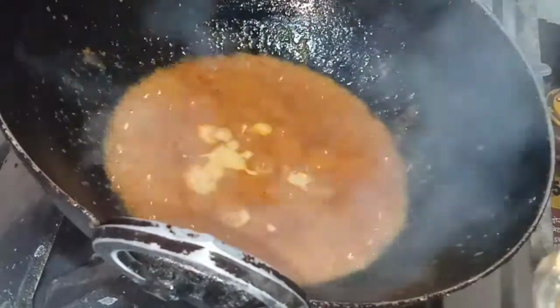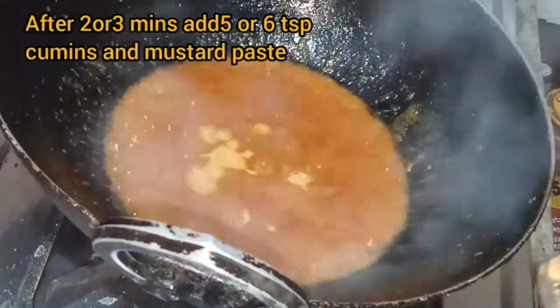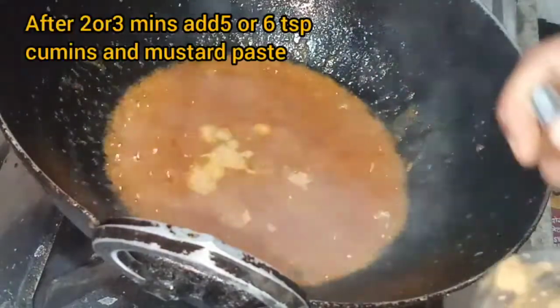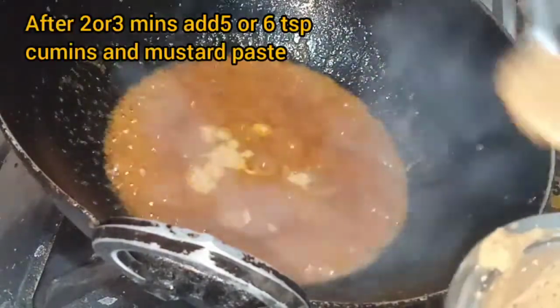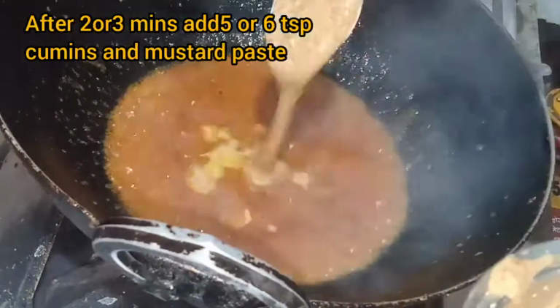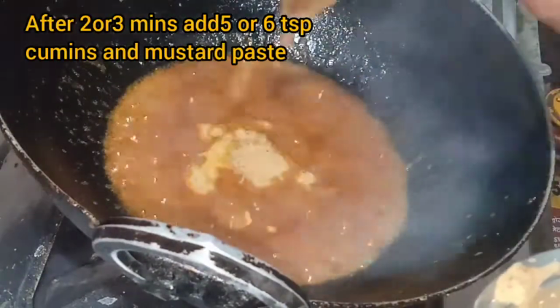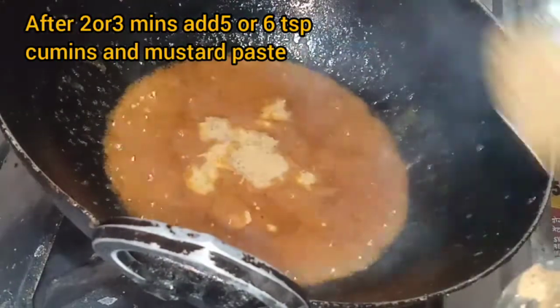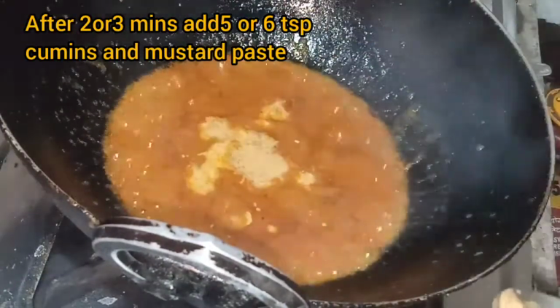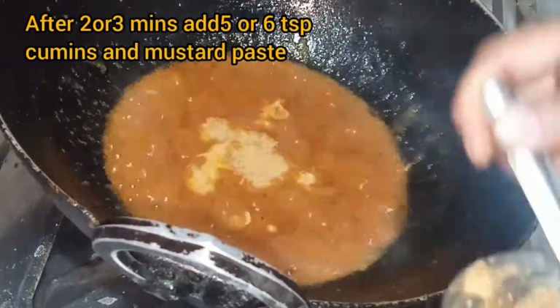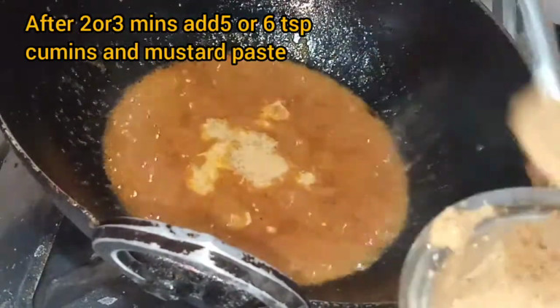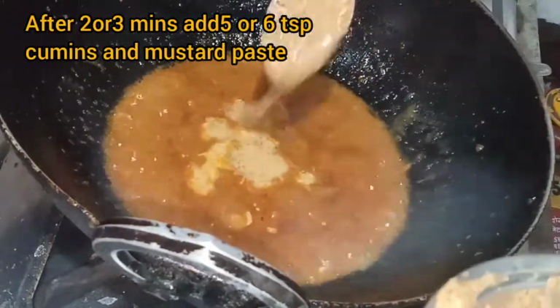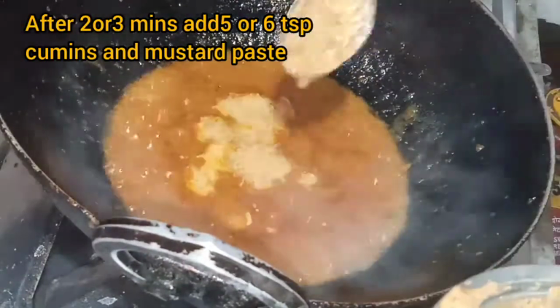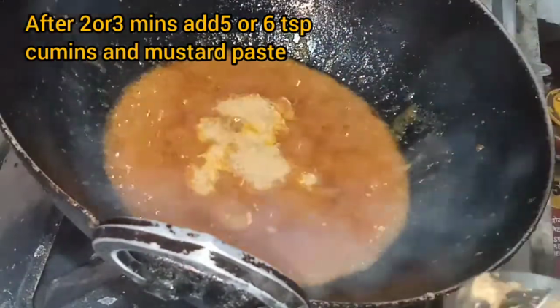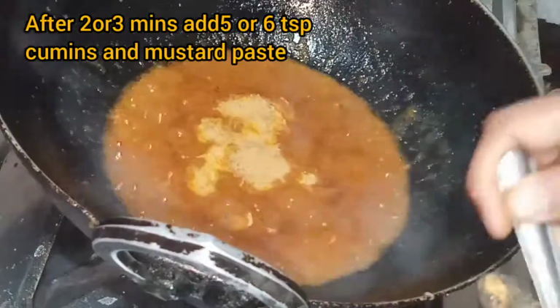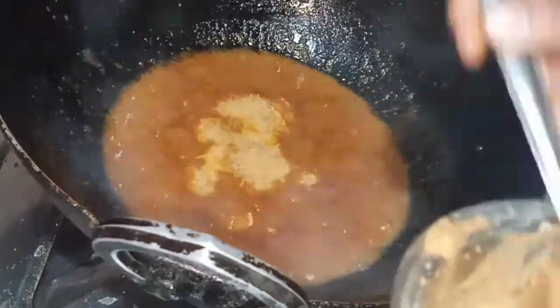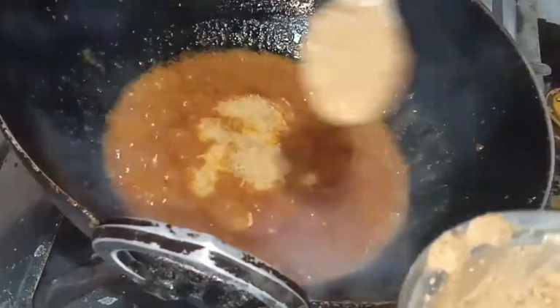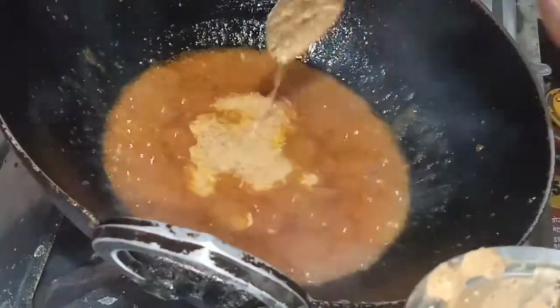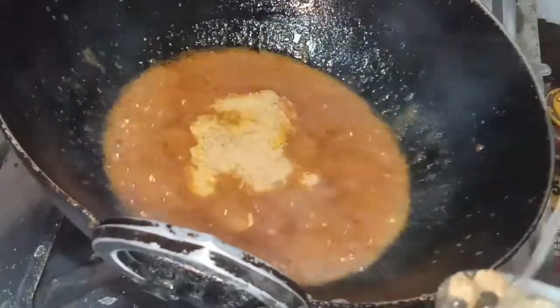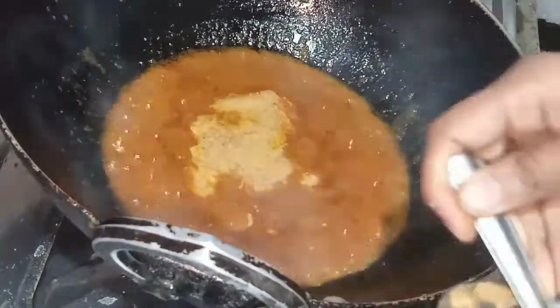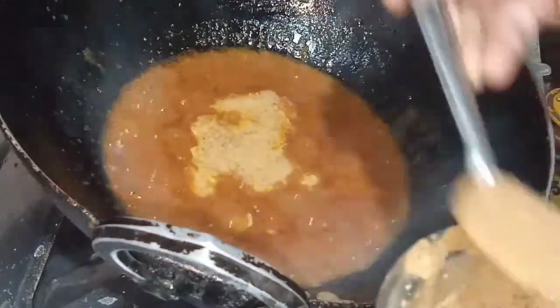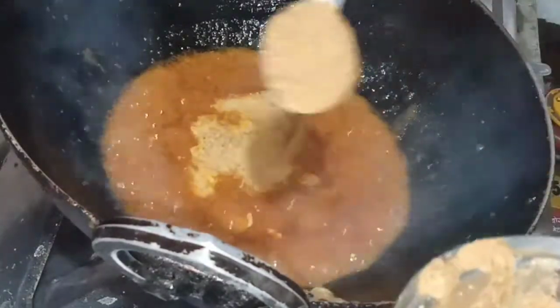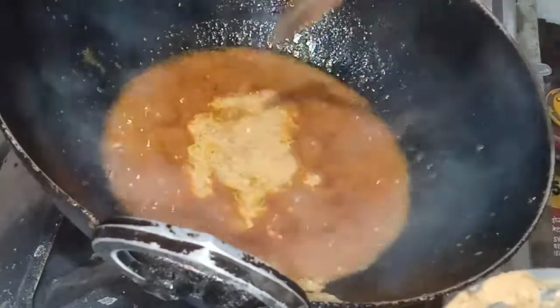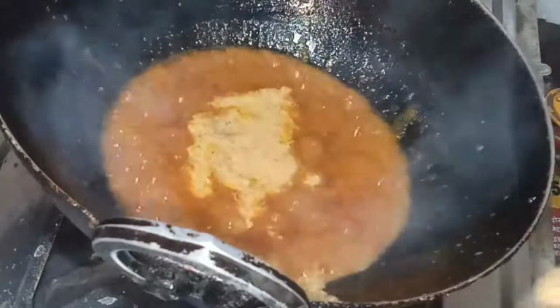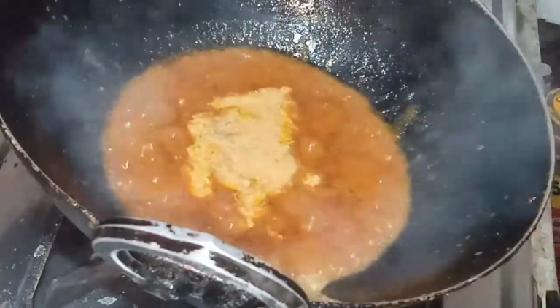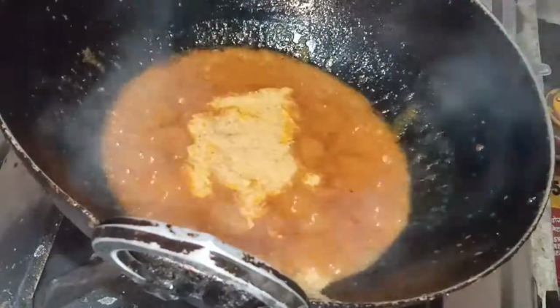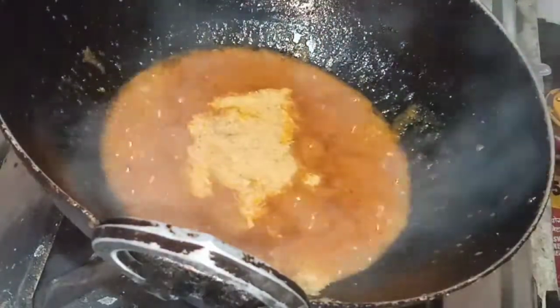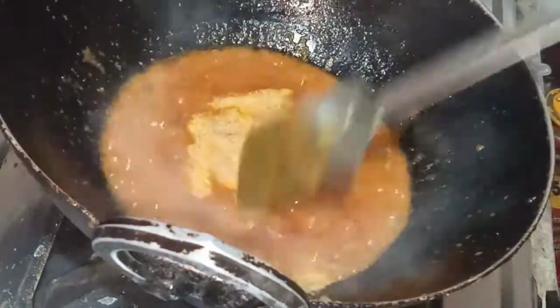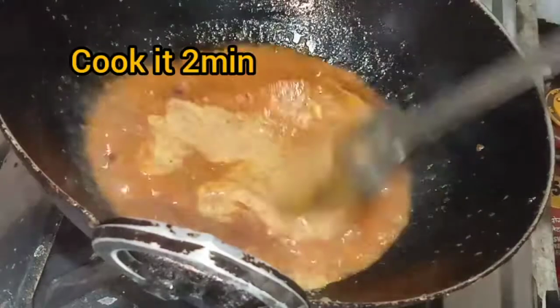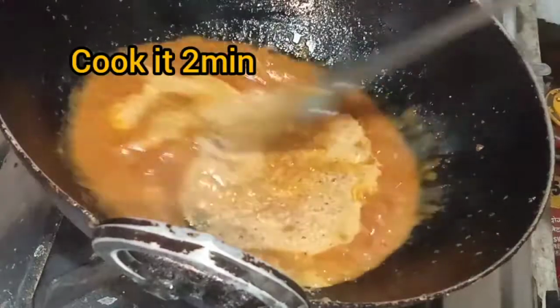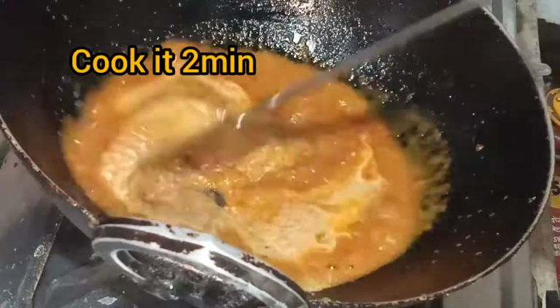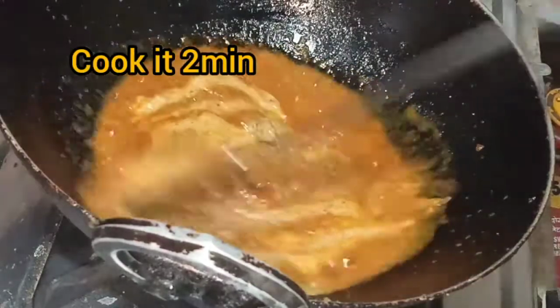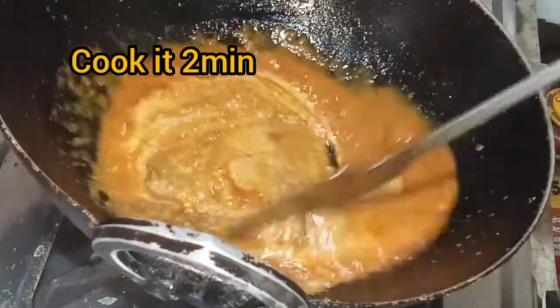After three minutes, add about three tablespoons of the ground paste mixture. Cook it for two minutes, or leave it for two minutes.